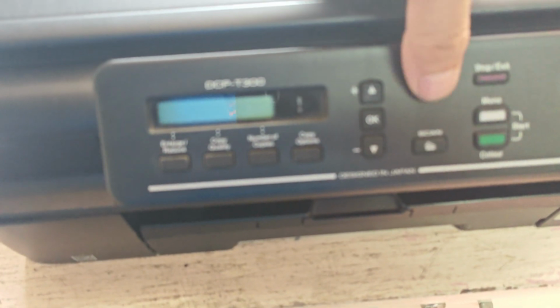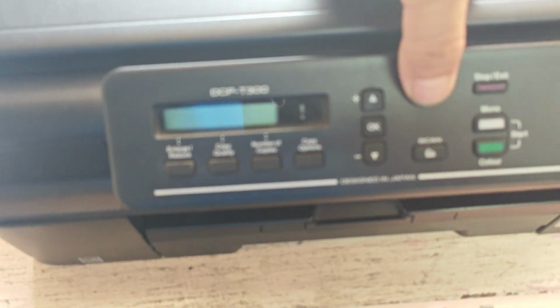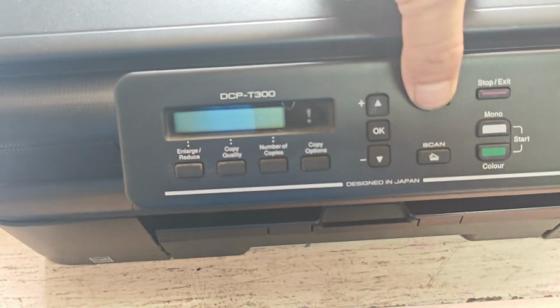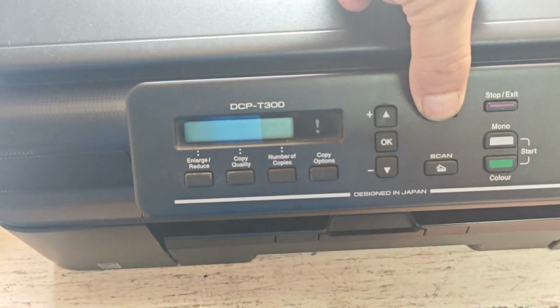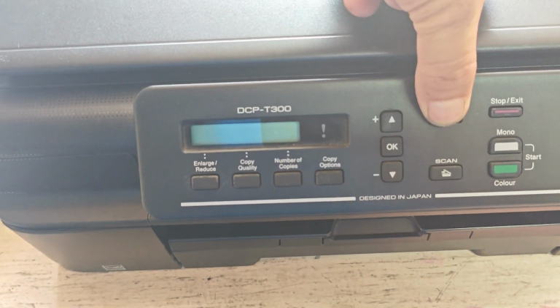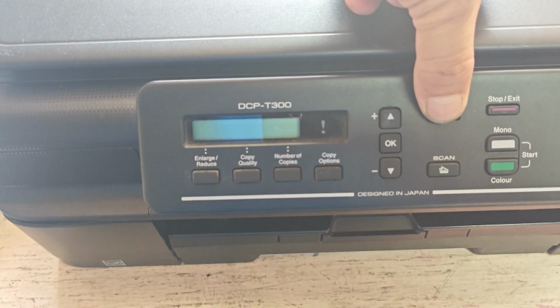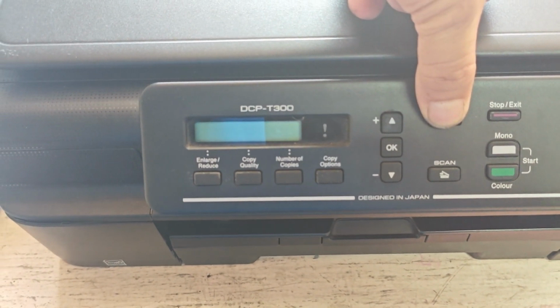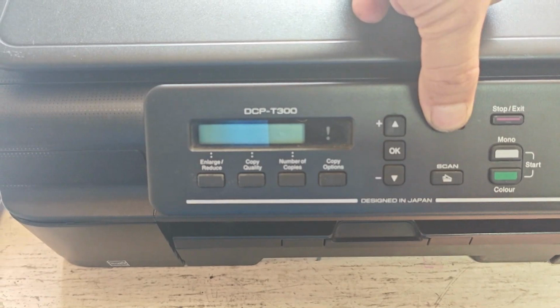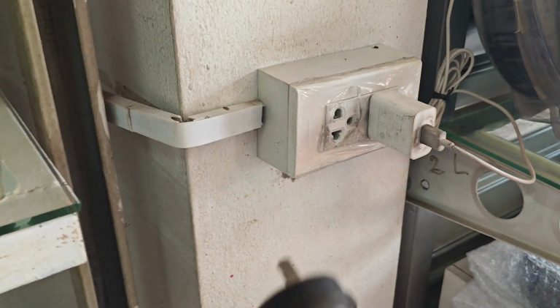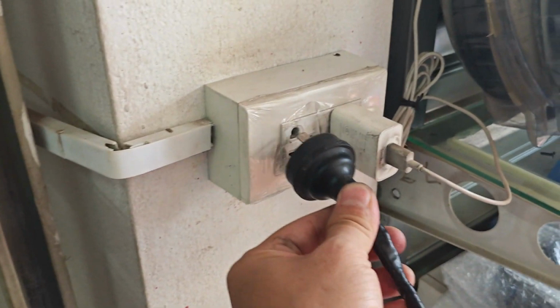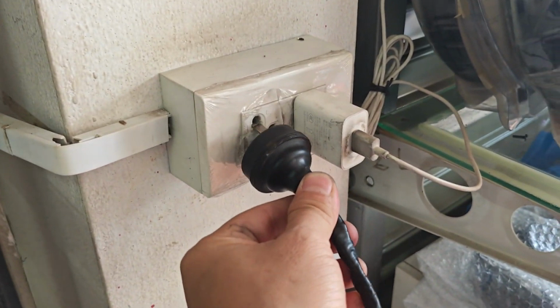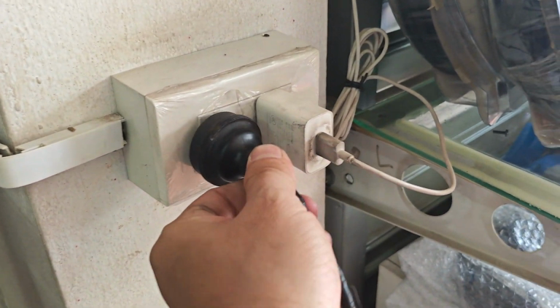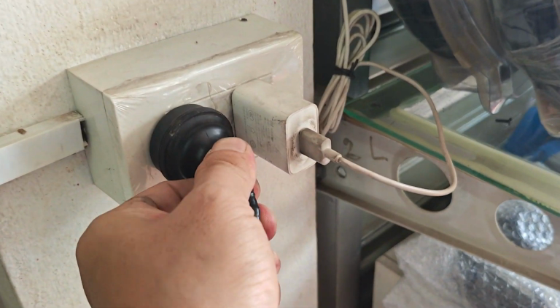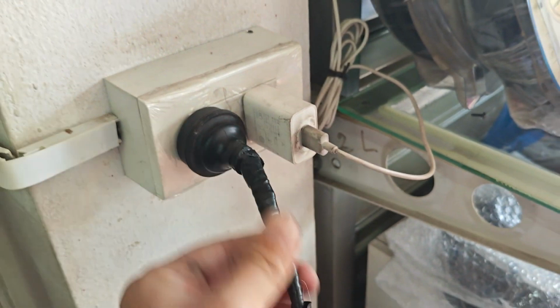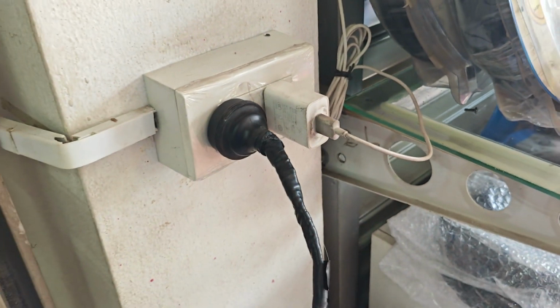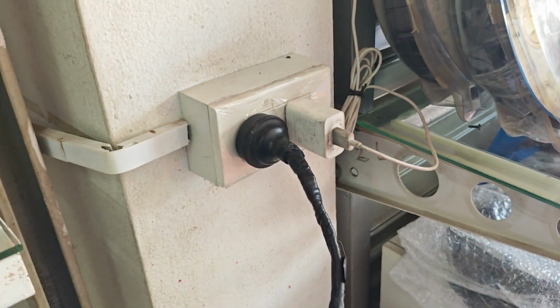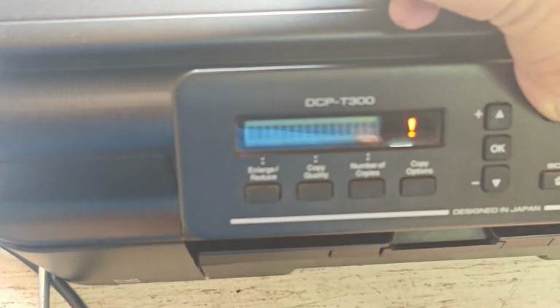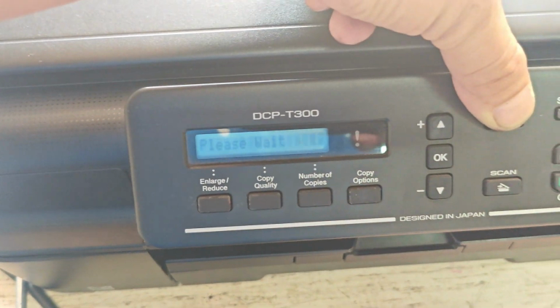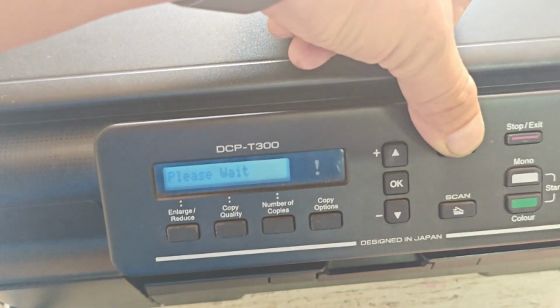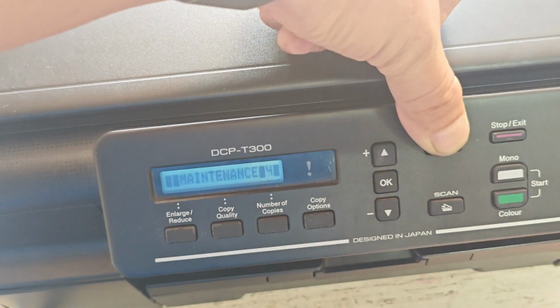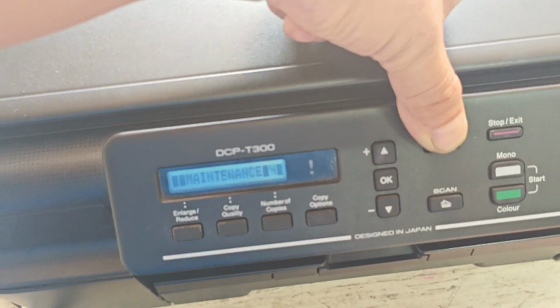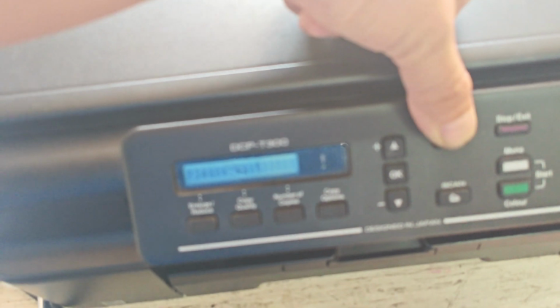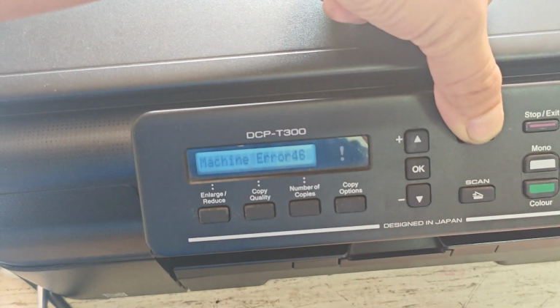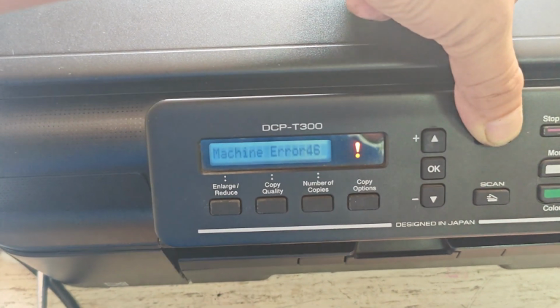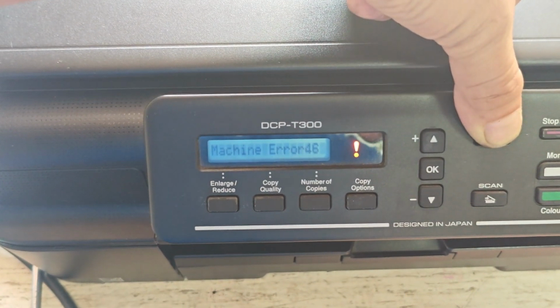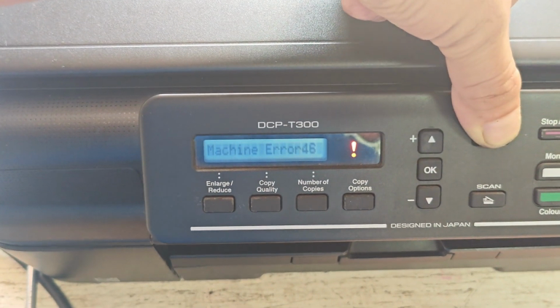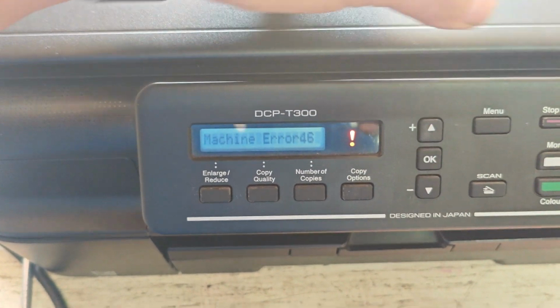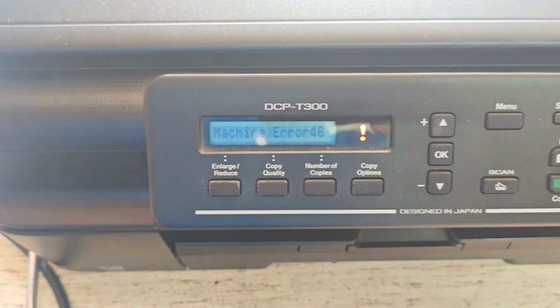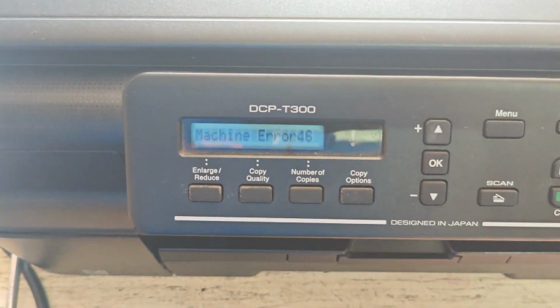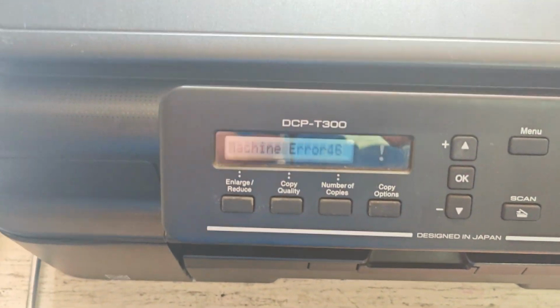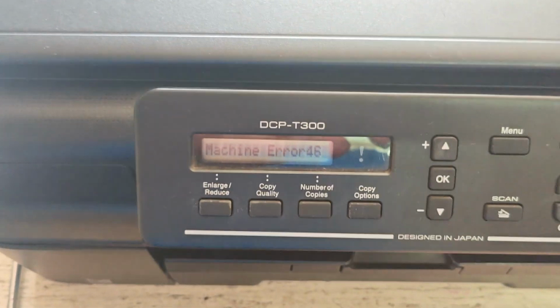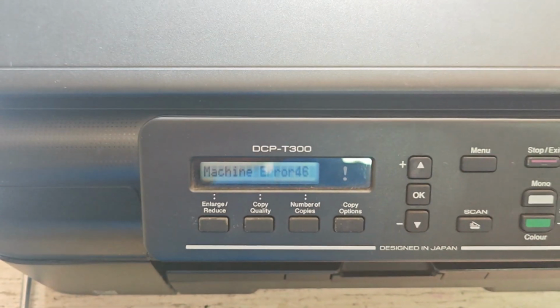Now press and hold the menu button on your printer. While still holding the menu button, plug the AC cable back in. Keep holding the menu button until the printer powers on and enters maintenance mode.